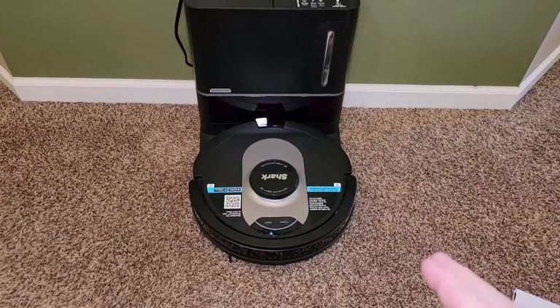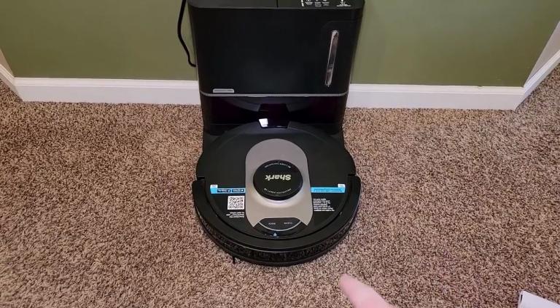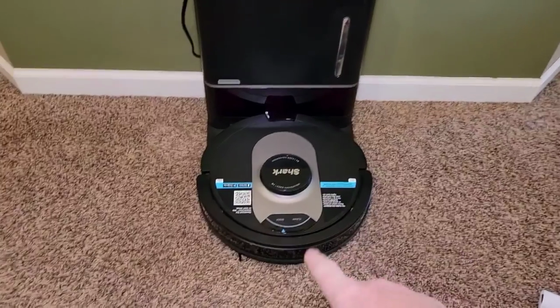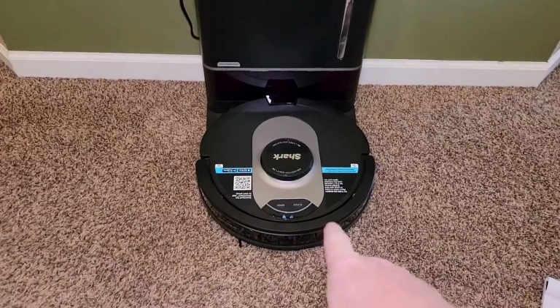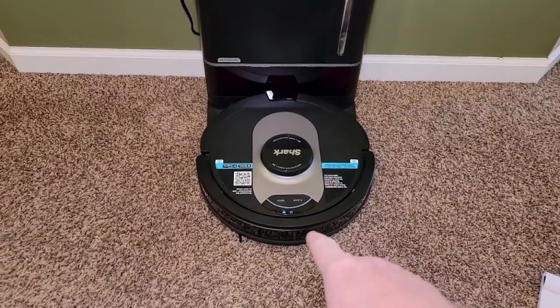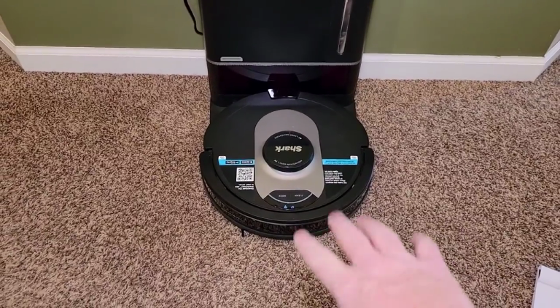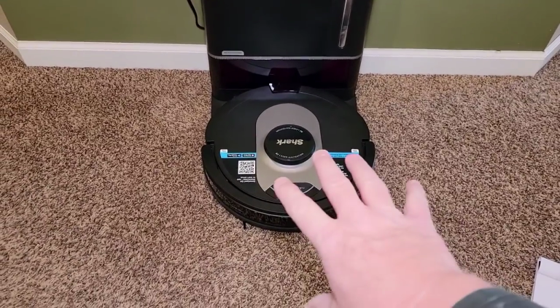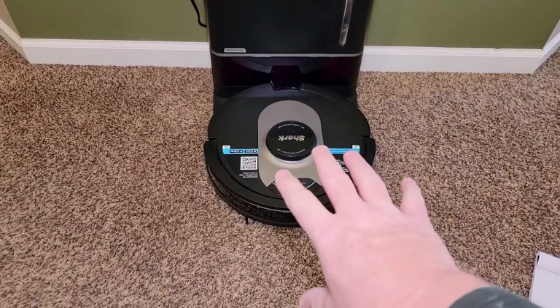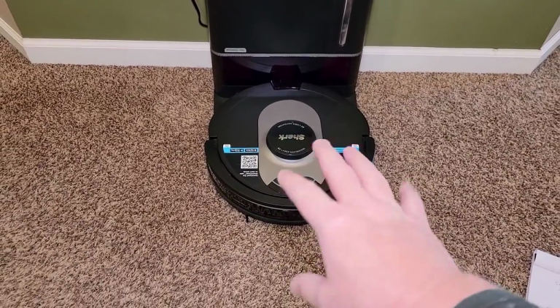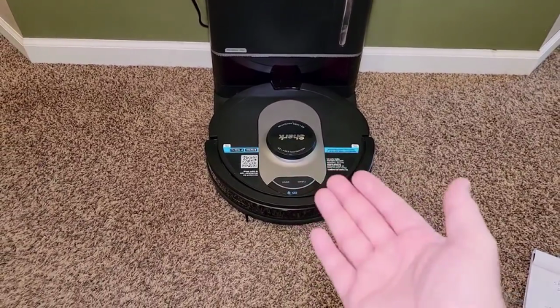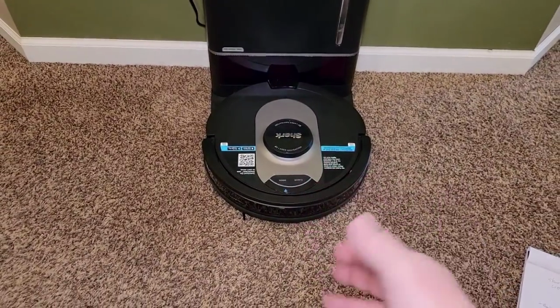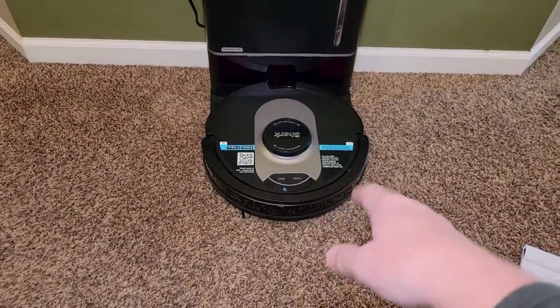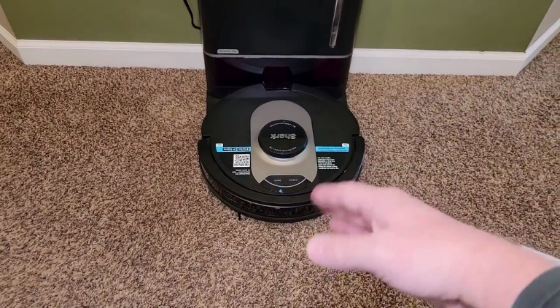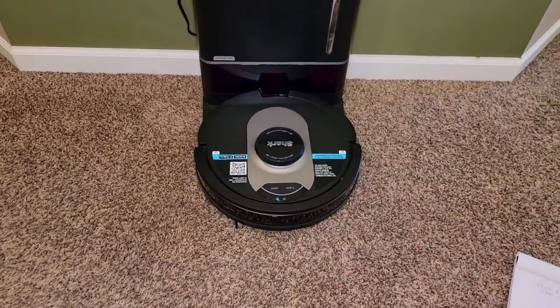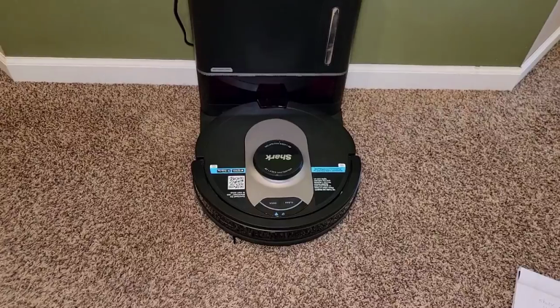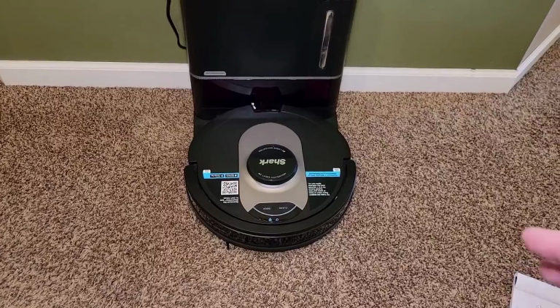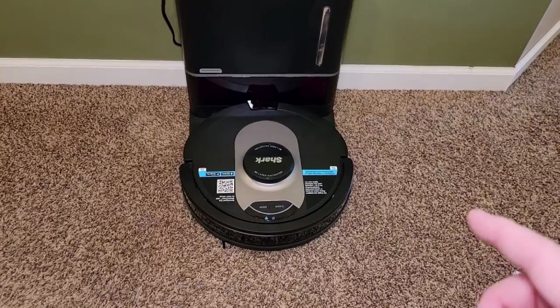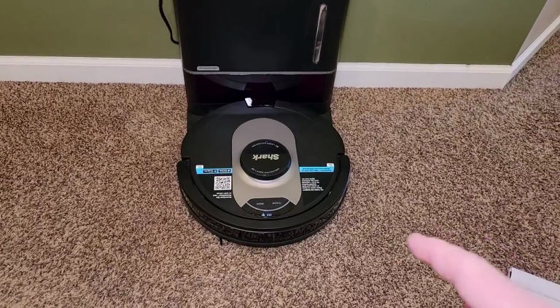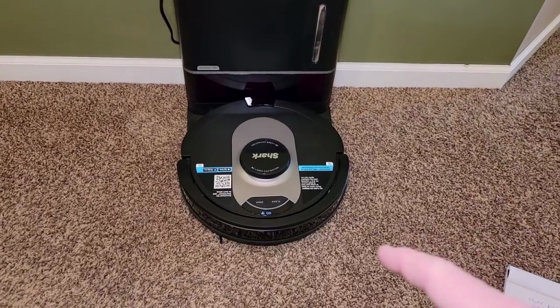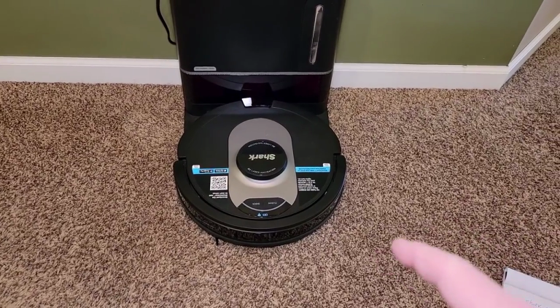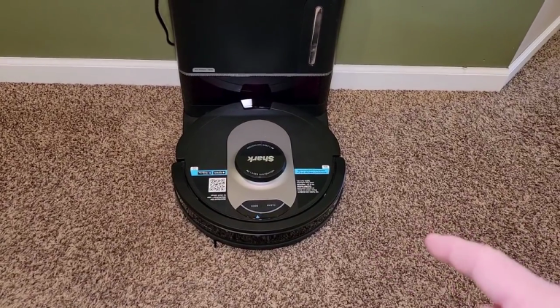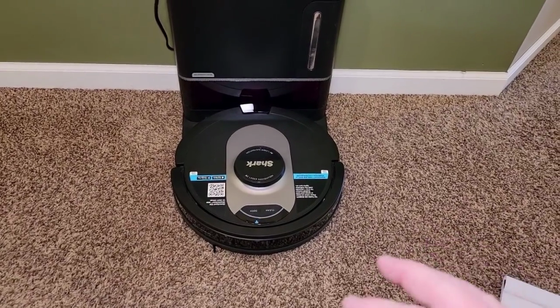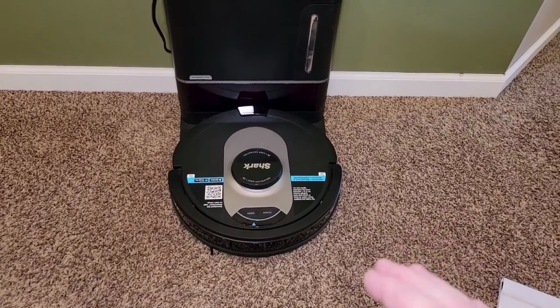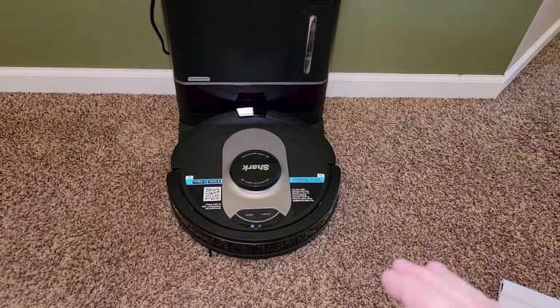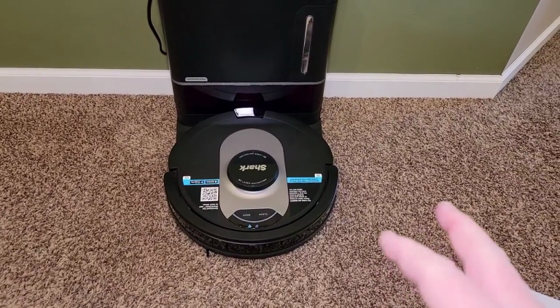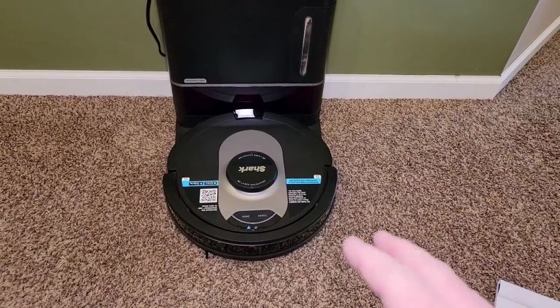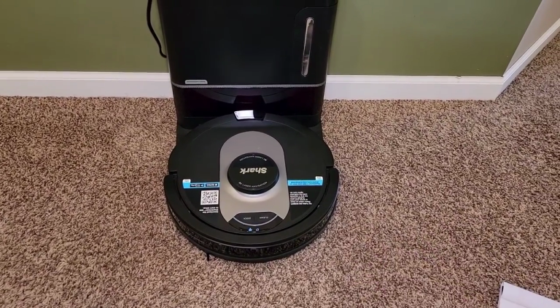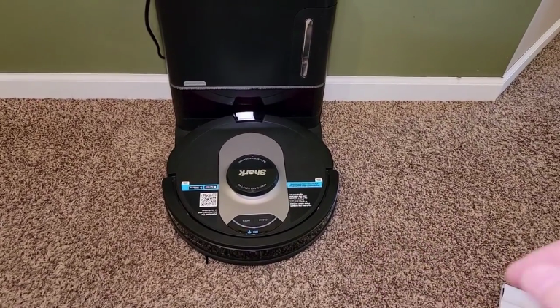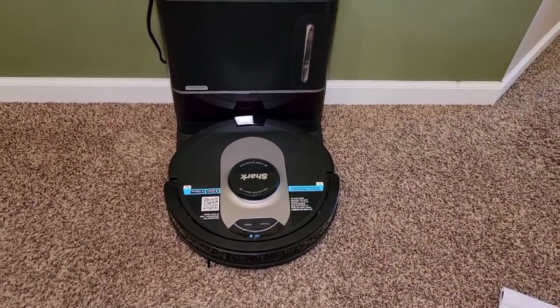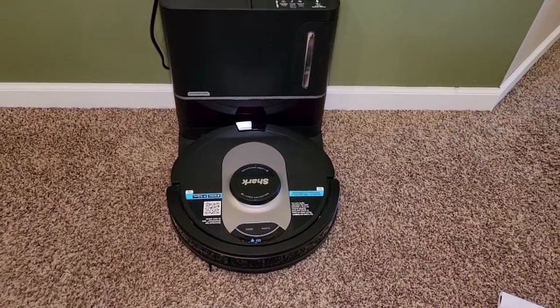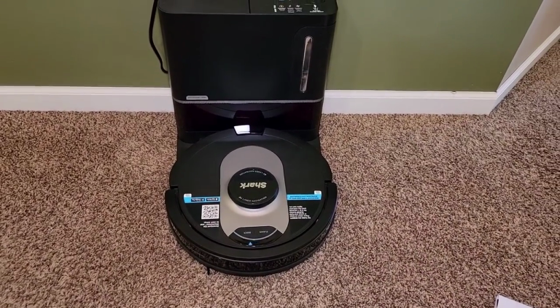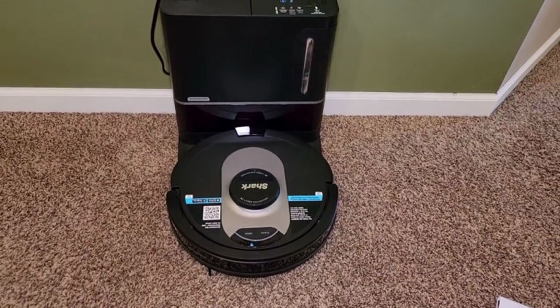And if your Shark's not working right, I'm going to turn it over and we're going to go through some stuff. So if you're getting some error codes that show different things, this might help alleviate some of those error codes.